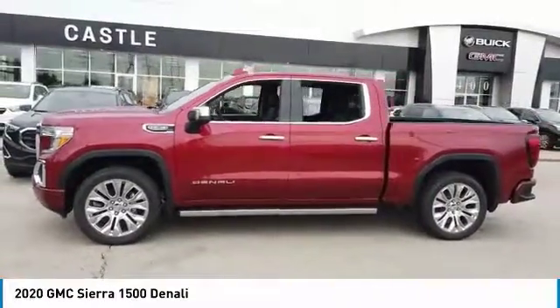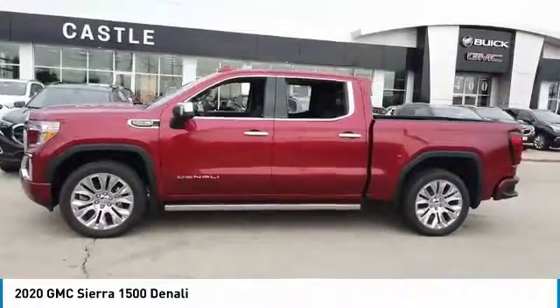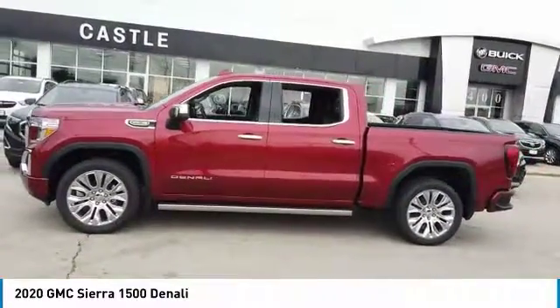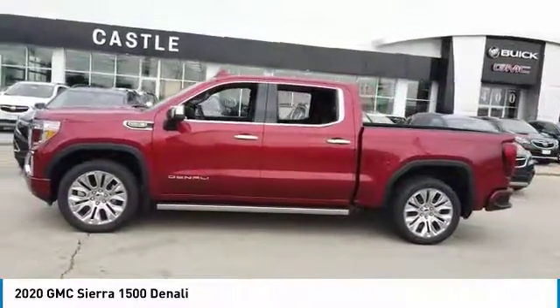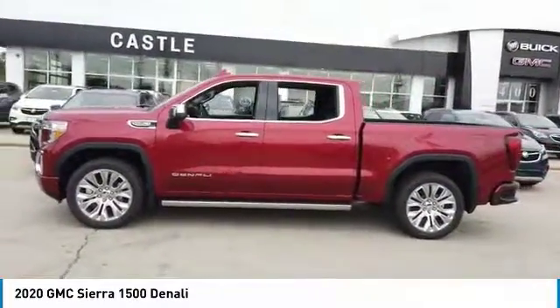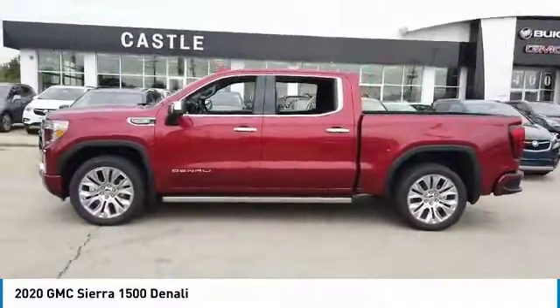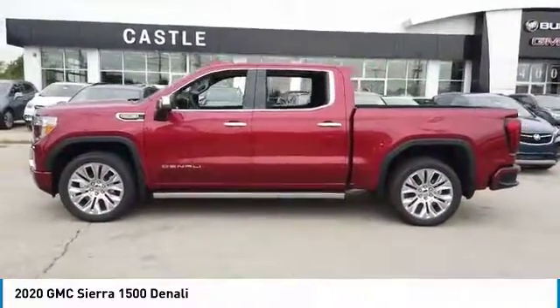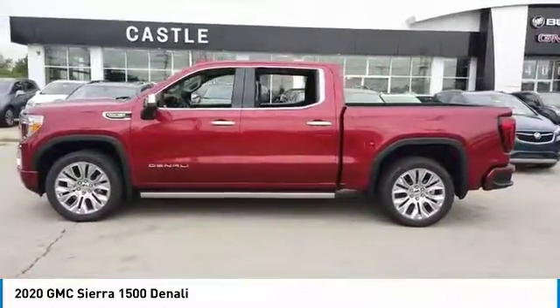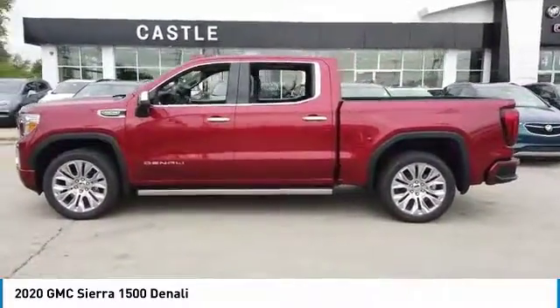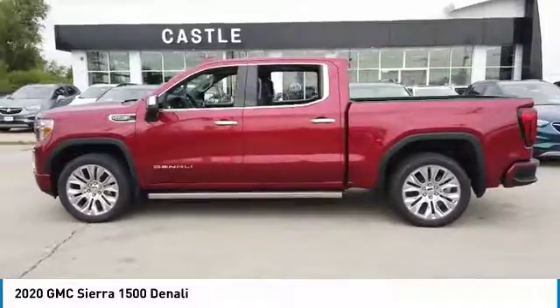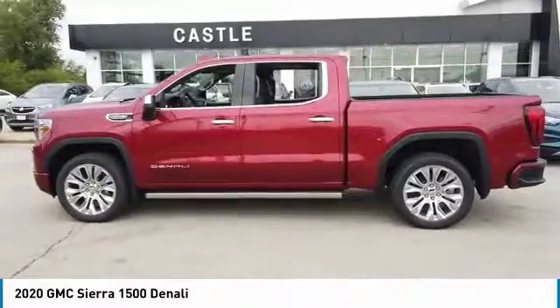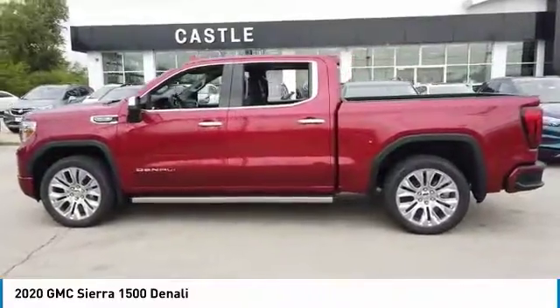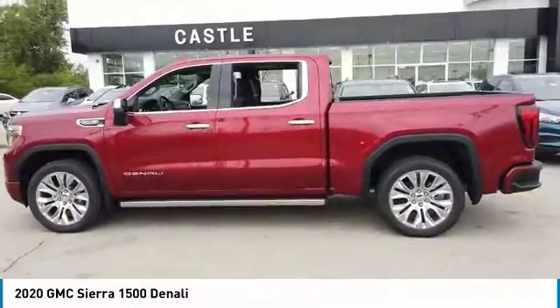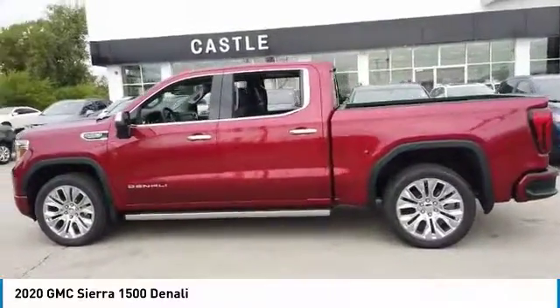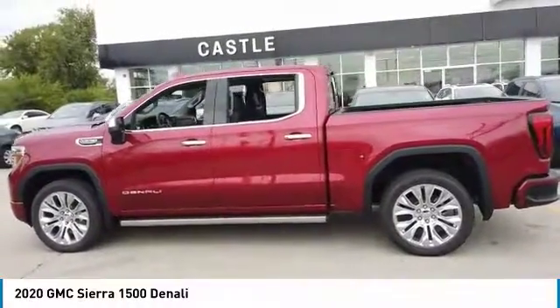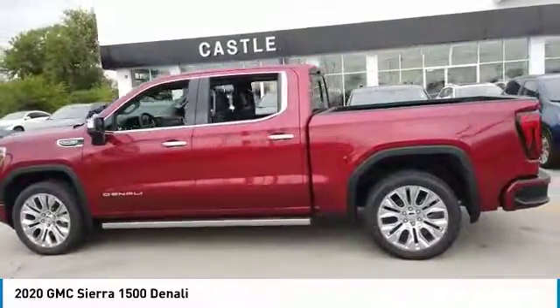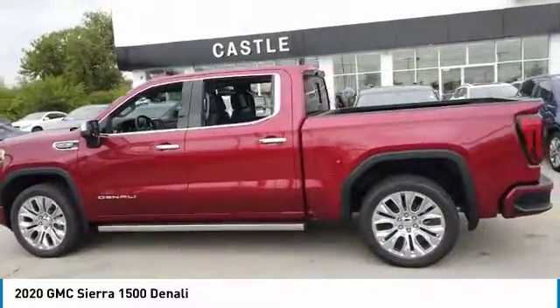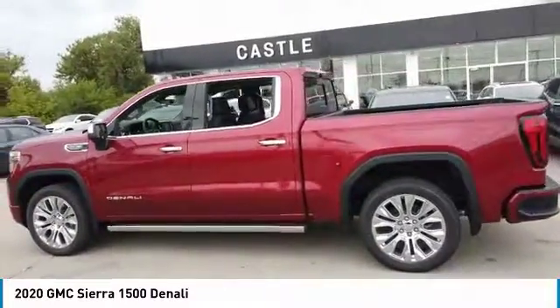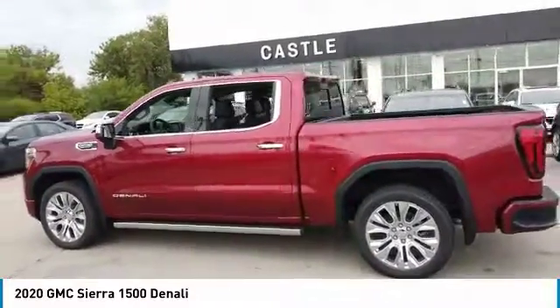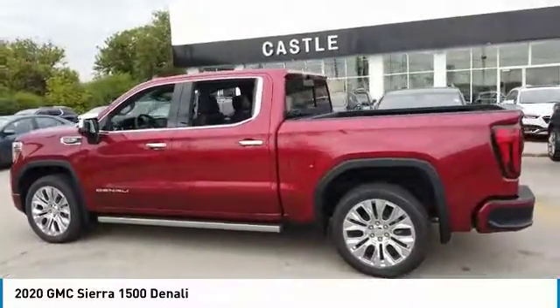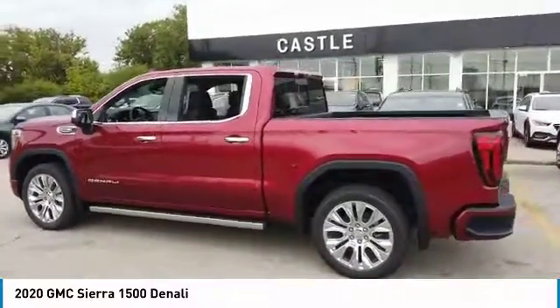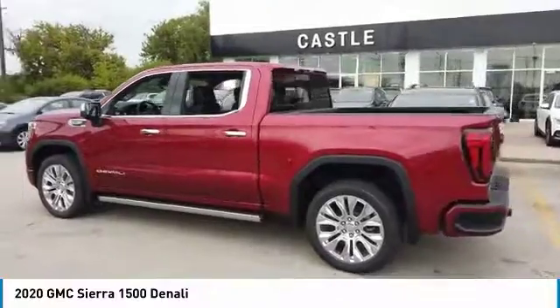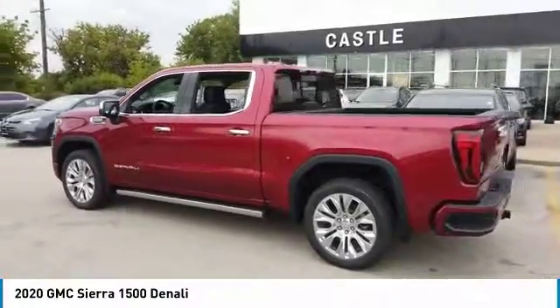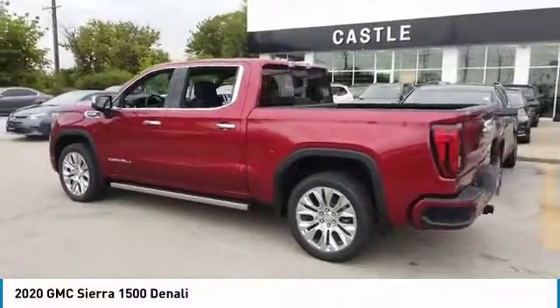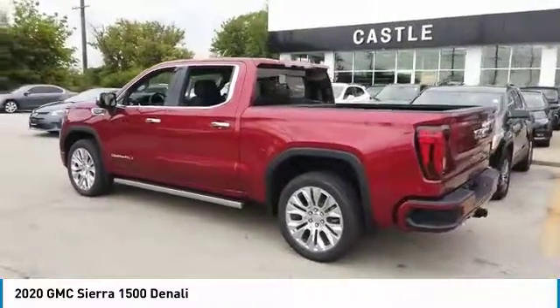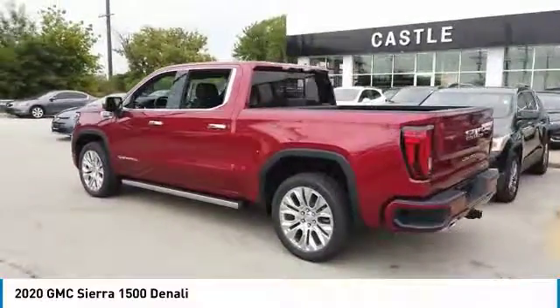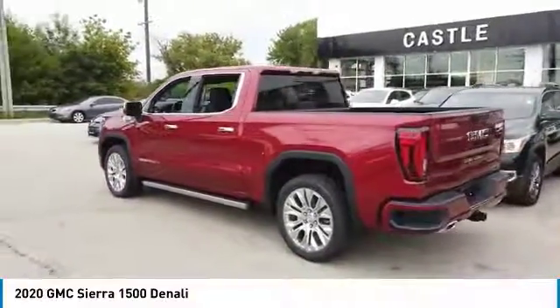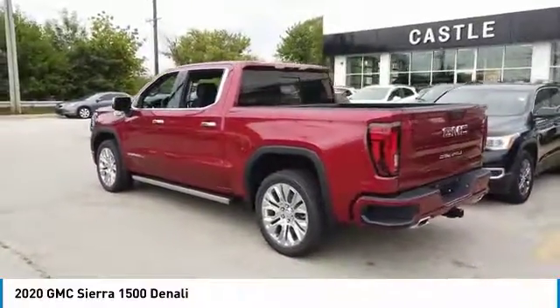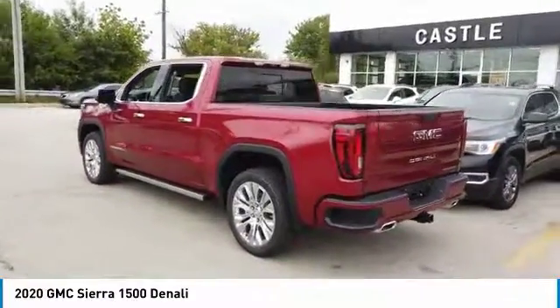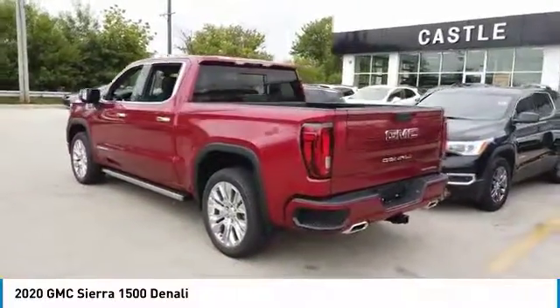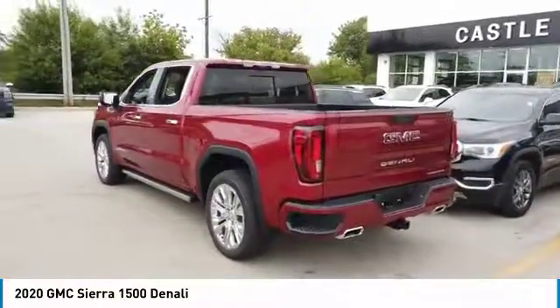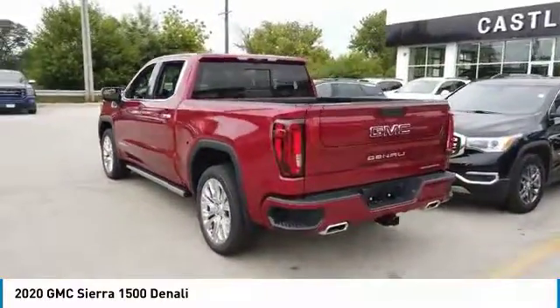With multiple trim levels, the GMC Sierra provides a wide range of features for you to enjoy. Power and advanced technology can both be found in this fantastic truck. Here are some of this vehicle's great options.